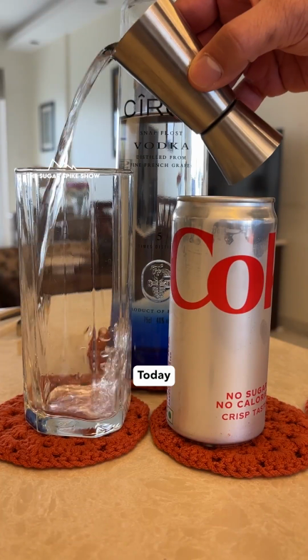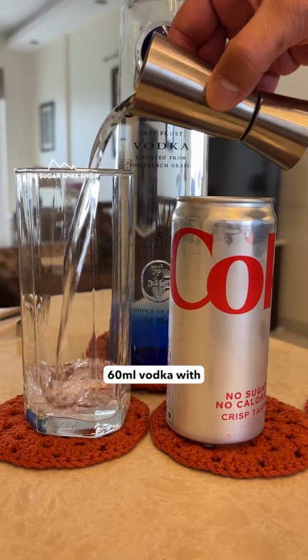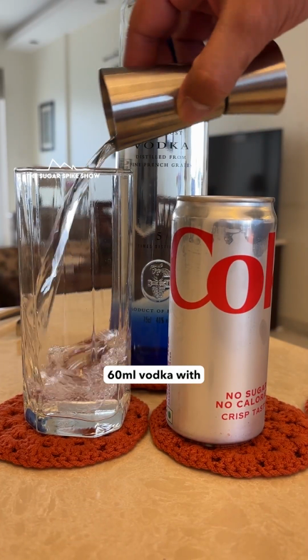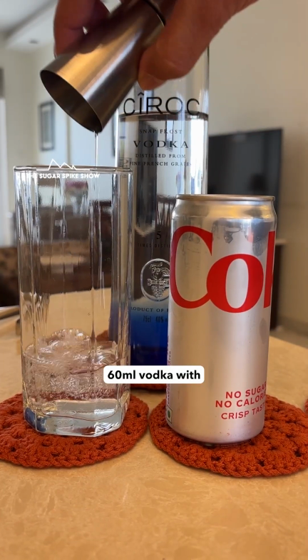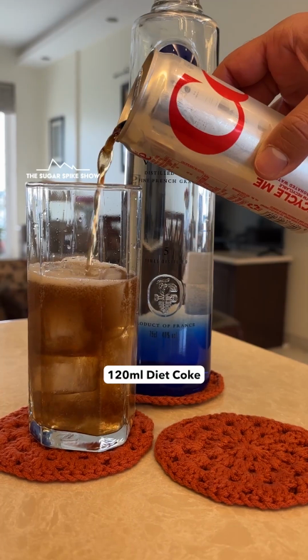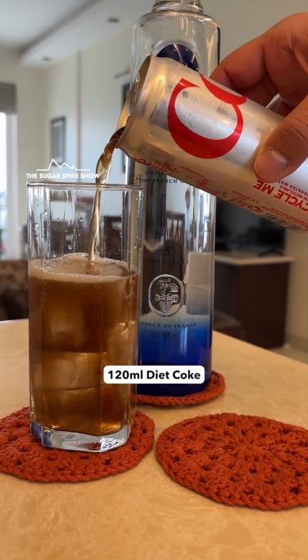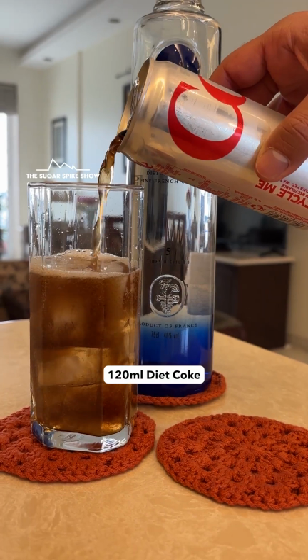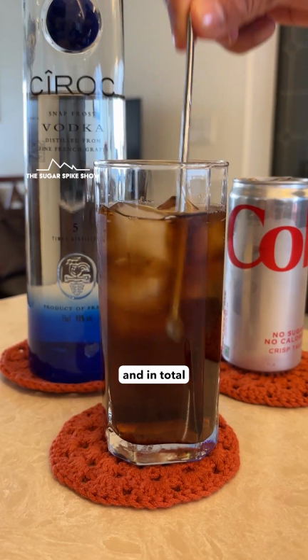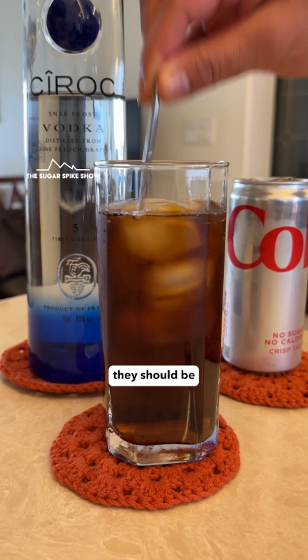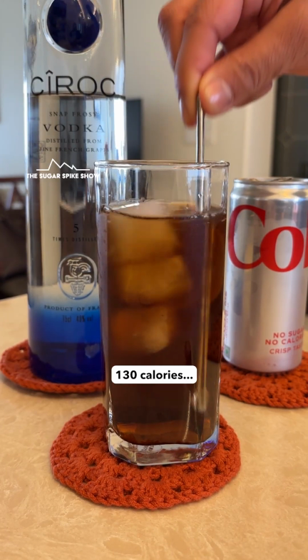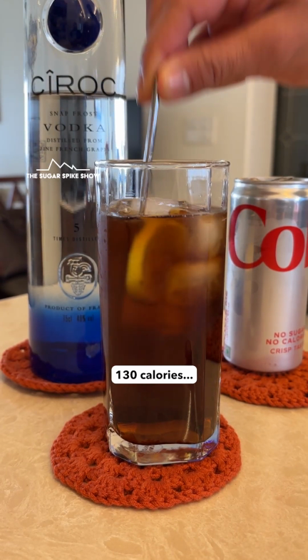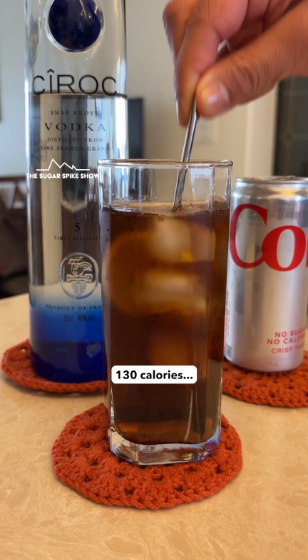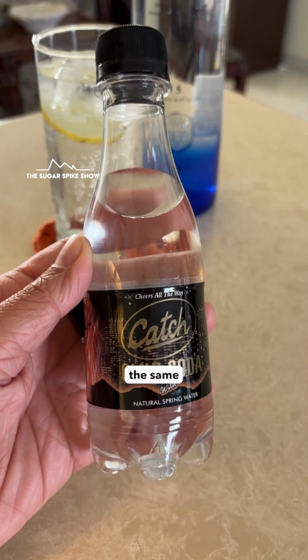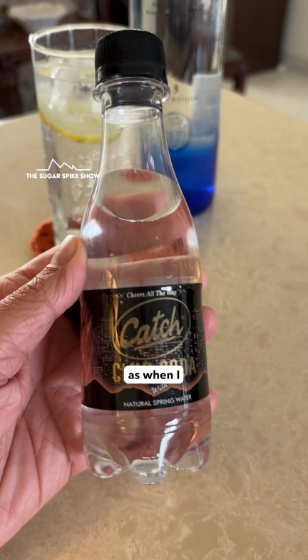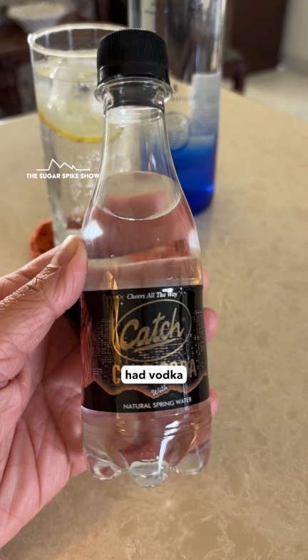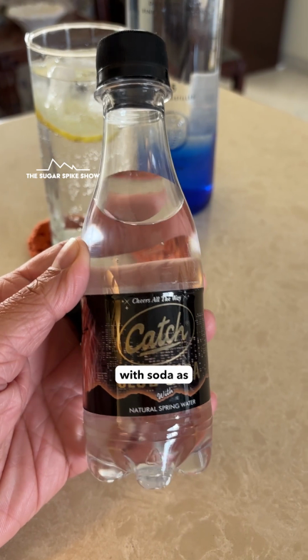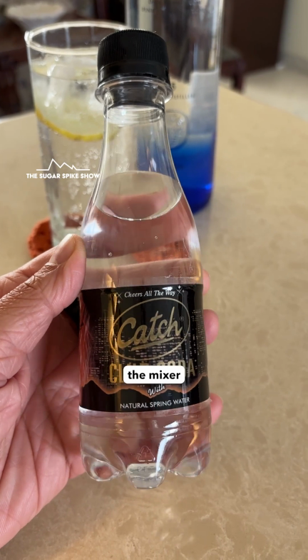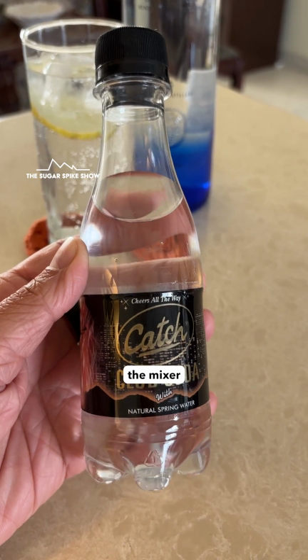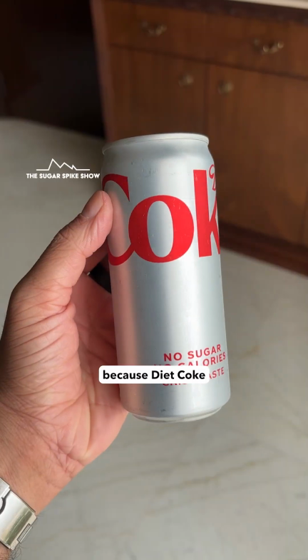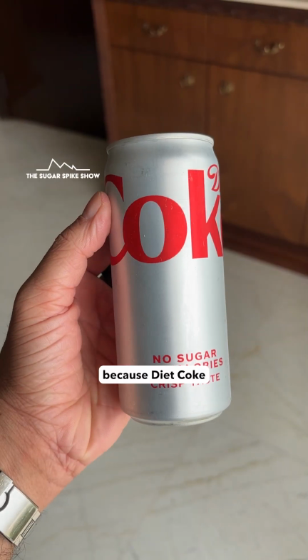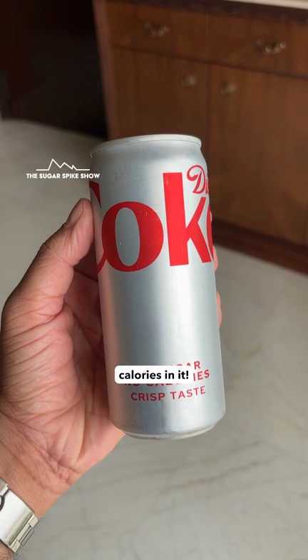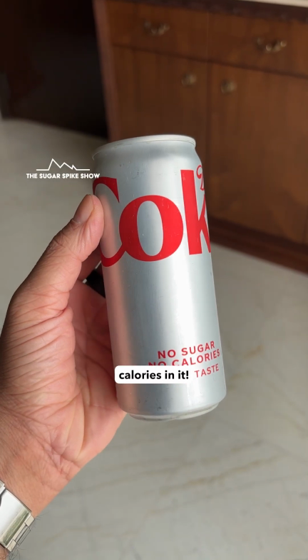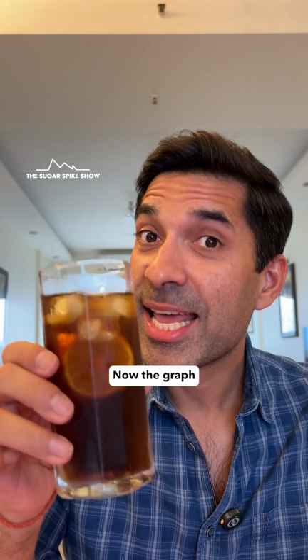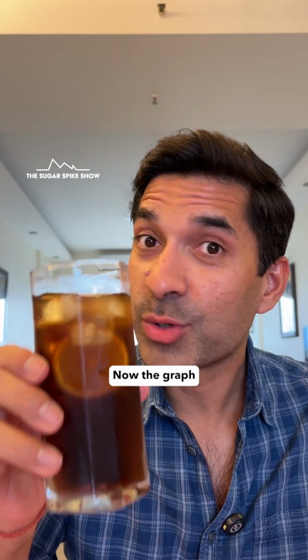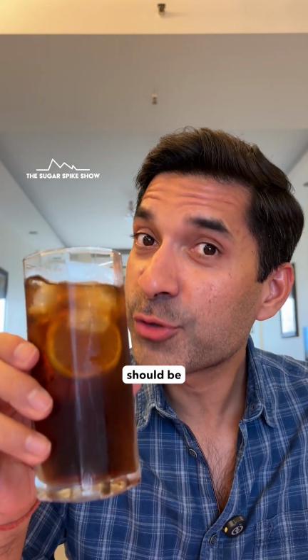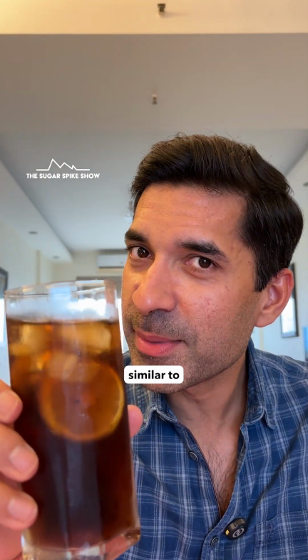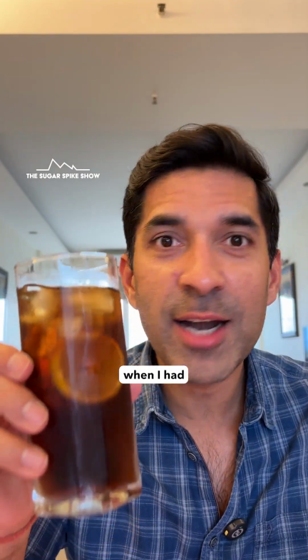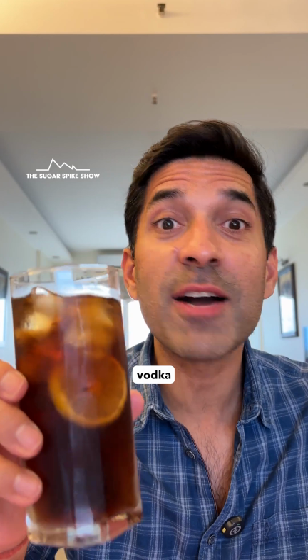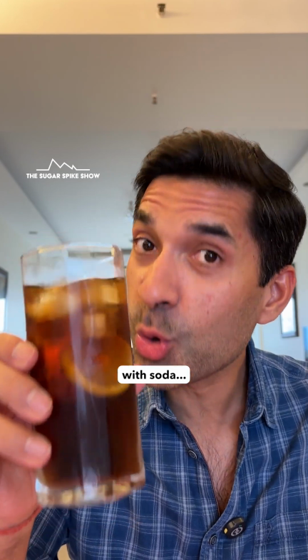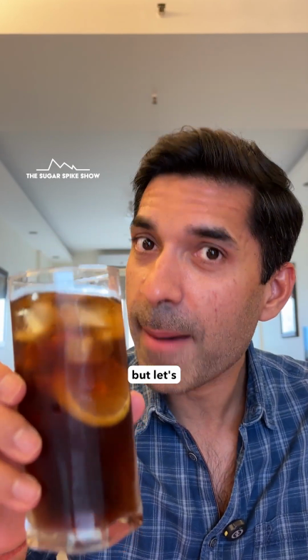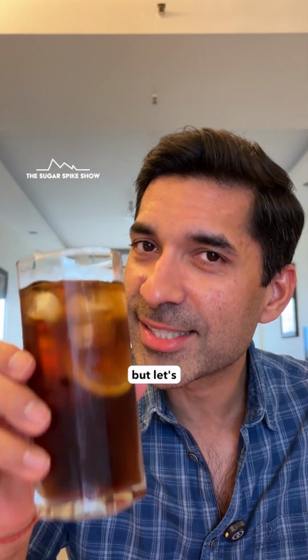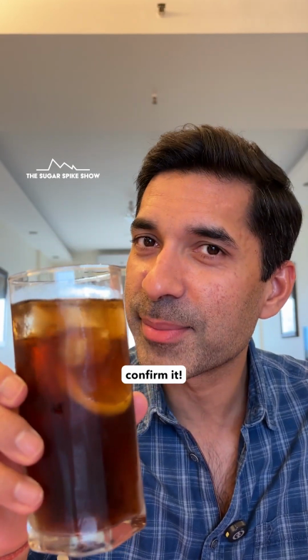Today I'm having 60 ml vodka with 120 ml diet coke, and in total this should be around 130 calories — the same as when I had vodka with soda as the mixer, because diet coke has no calories in it. The graph should be similar to when I had vodka with soda, but let's confirm it.